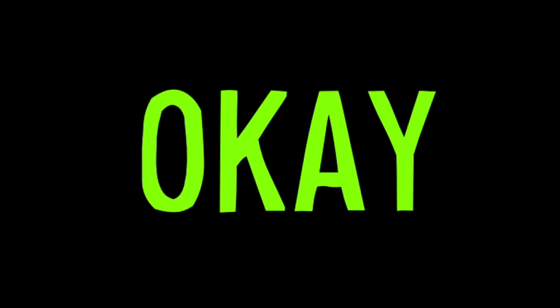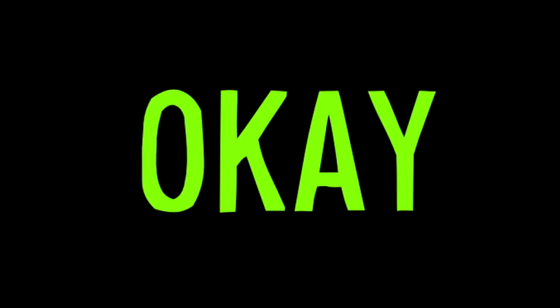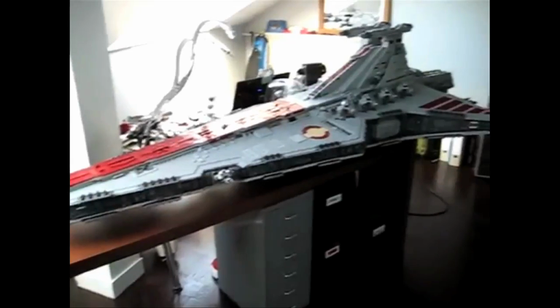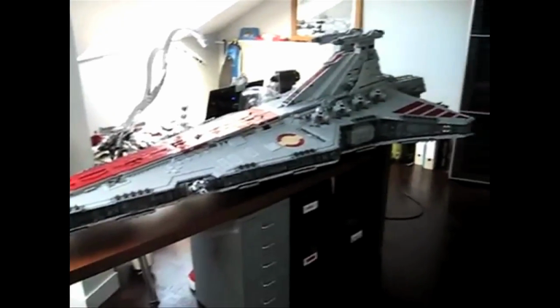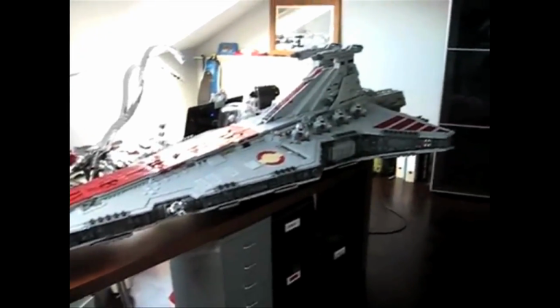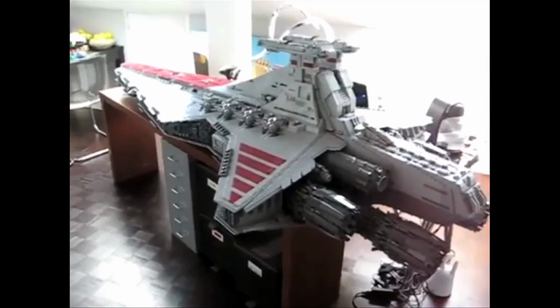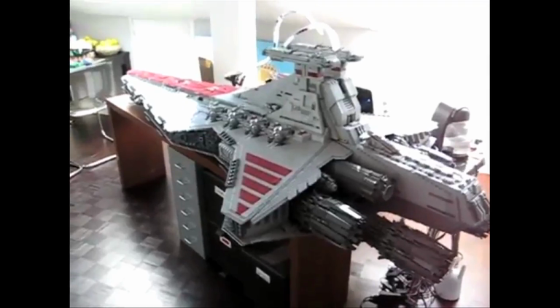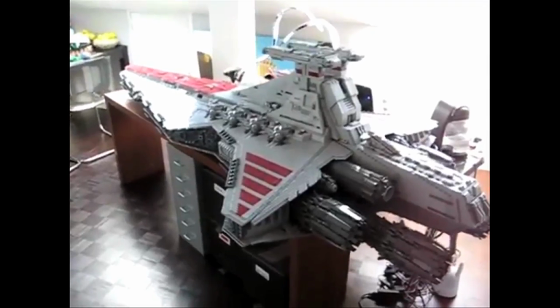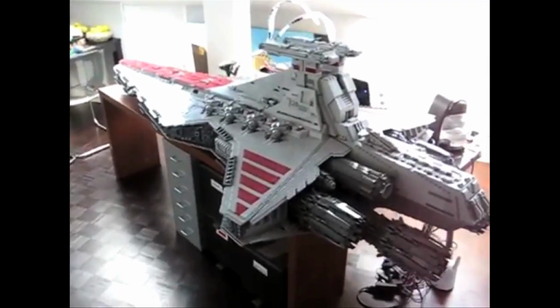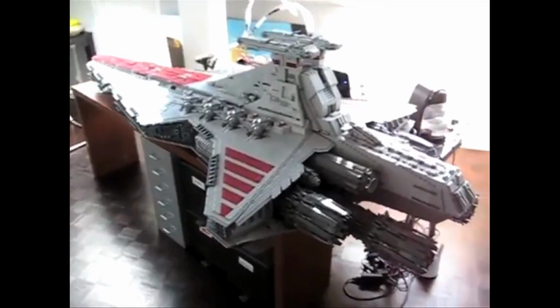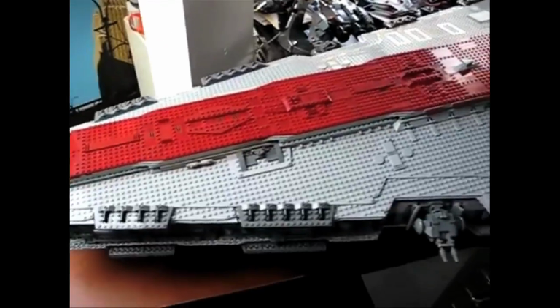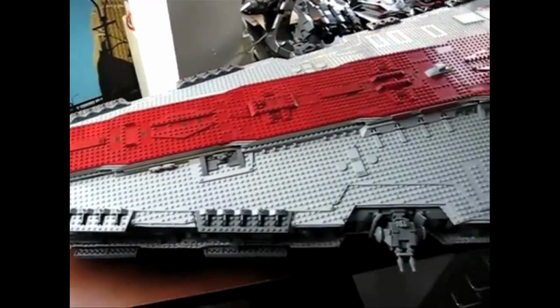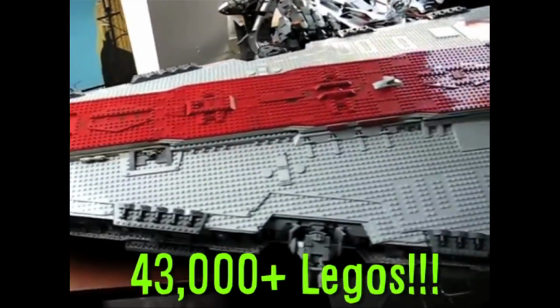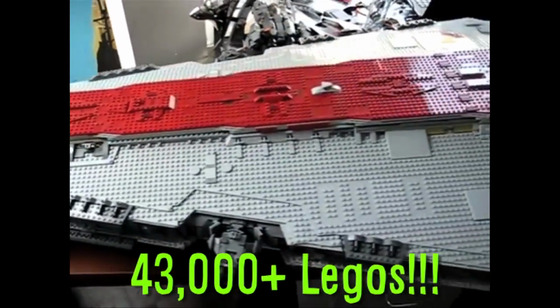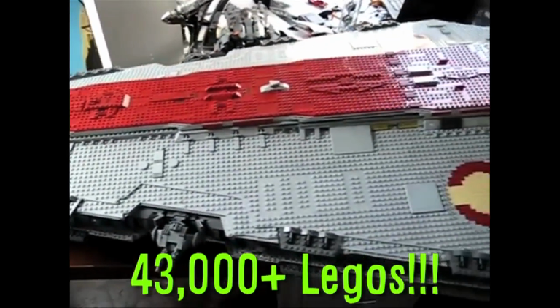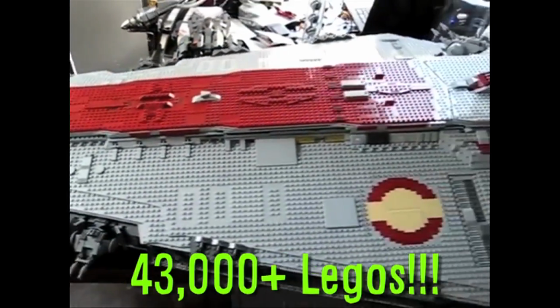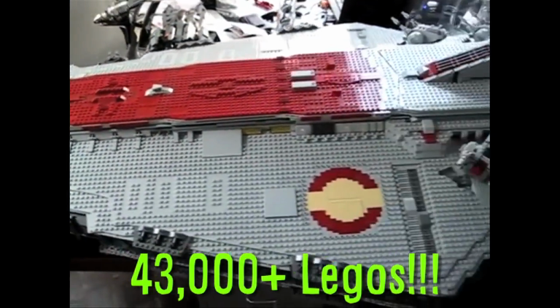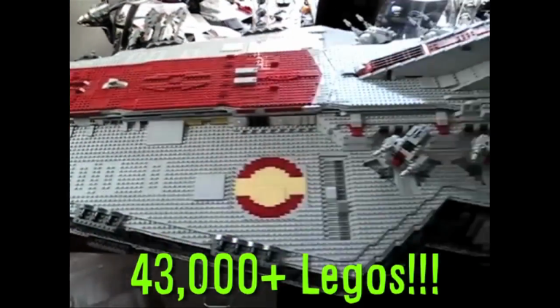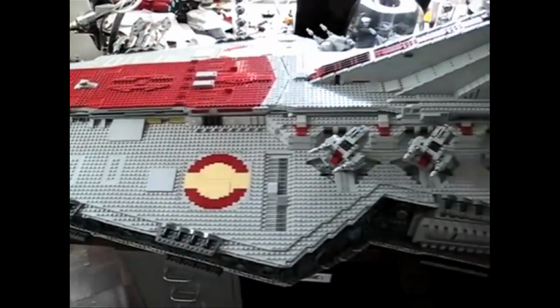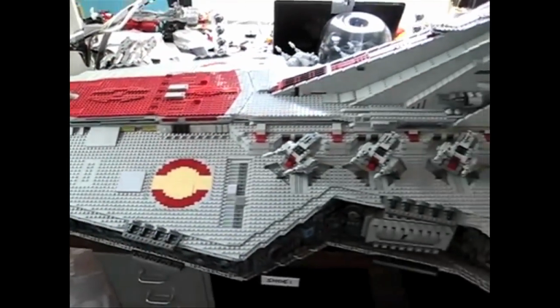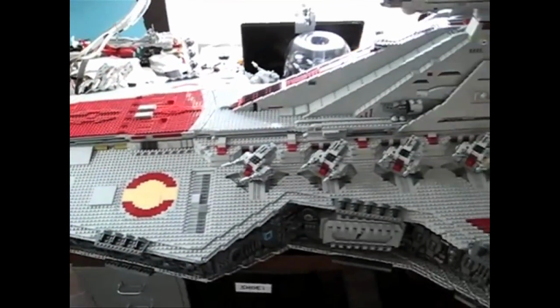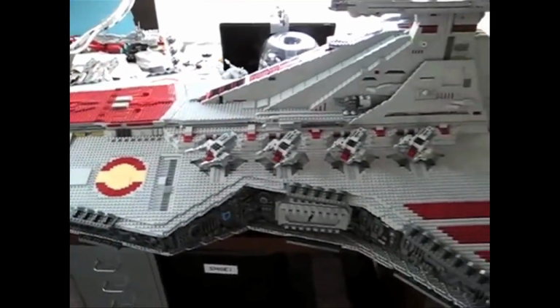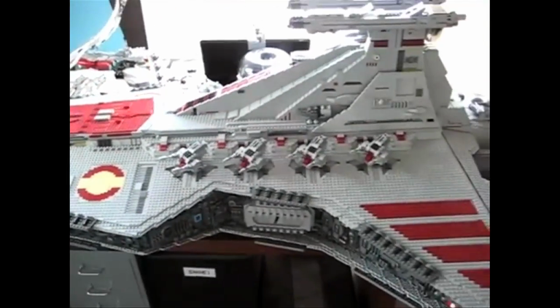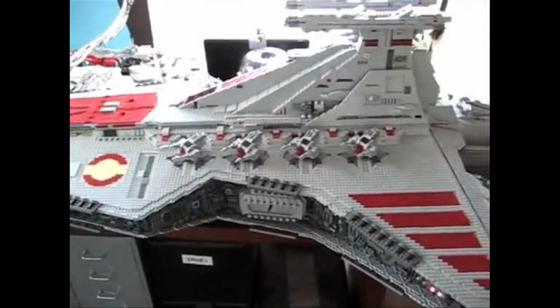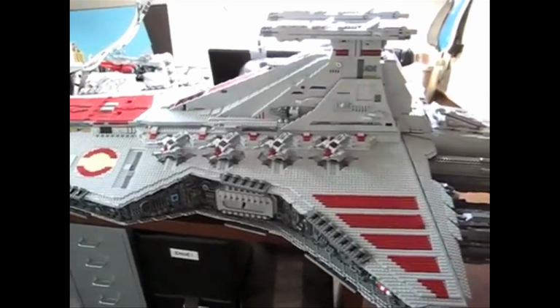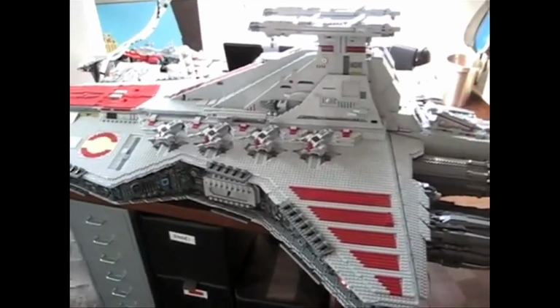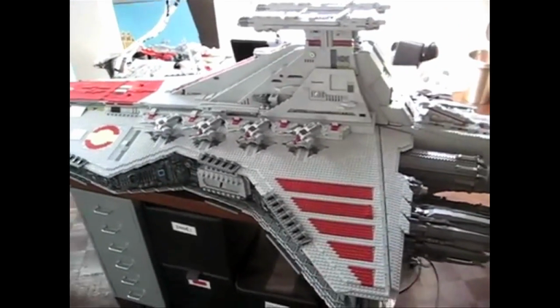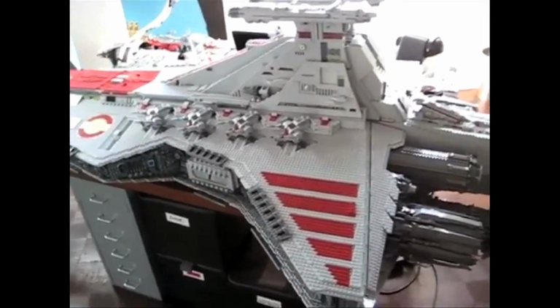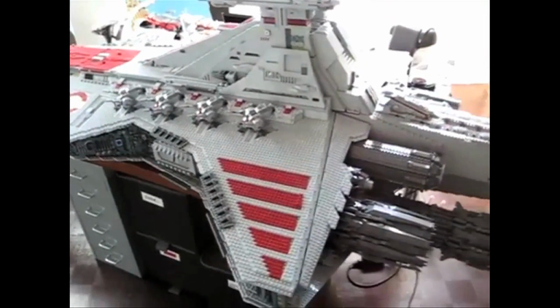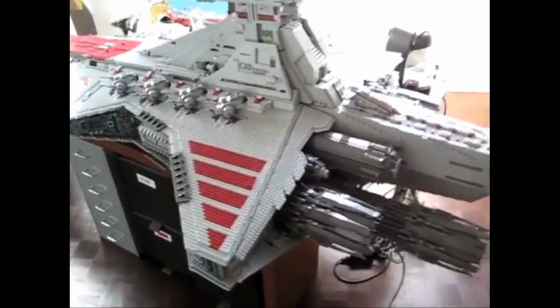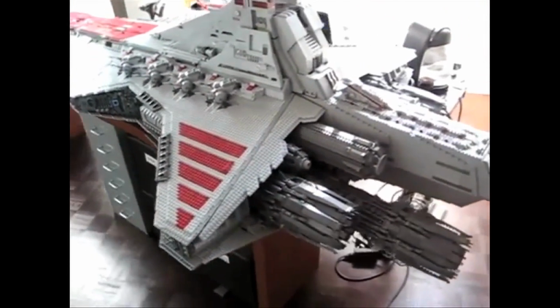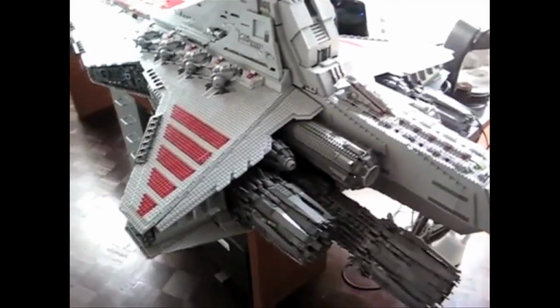A simulated Star Destroyer was recently created out of over 43,000 Legos. No glue or support structures were used, just a lot of Legos. Yee-haw!